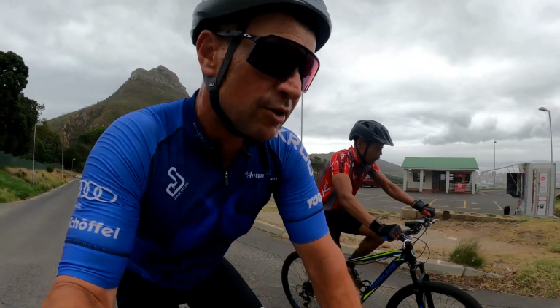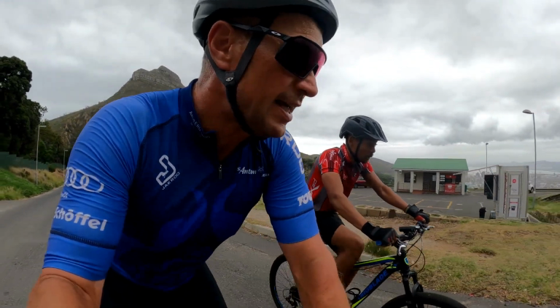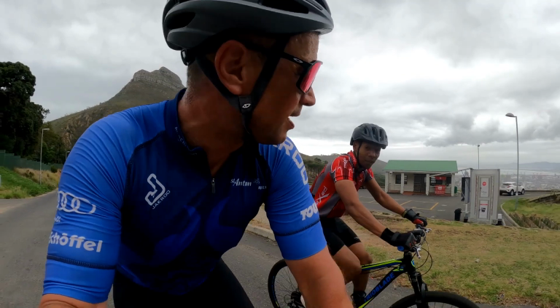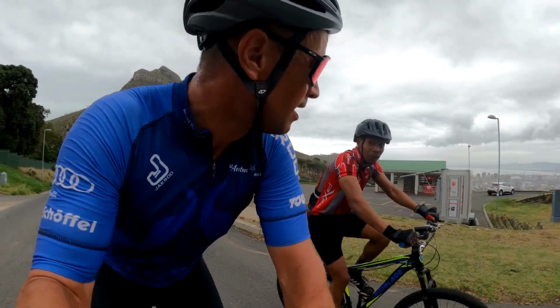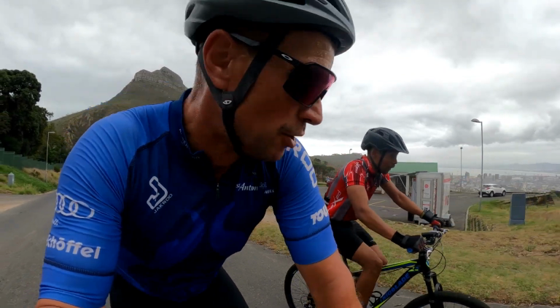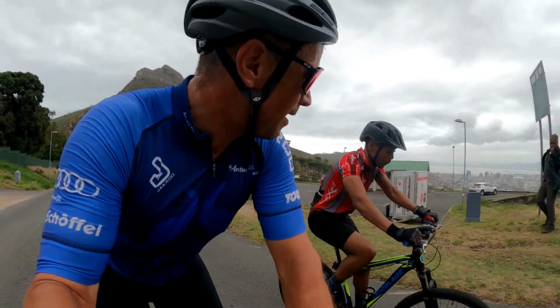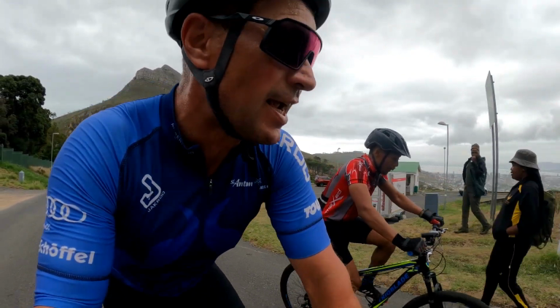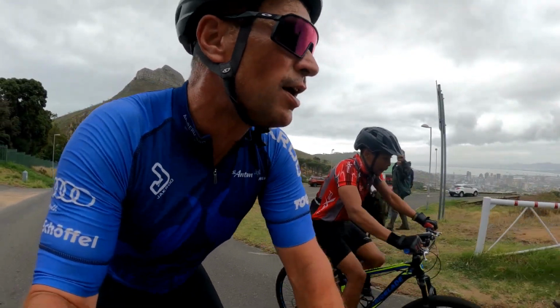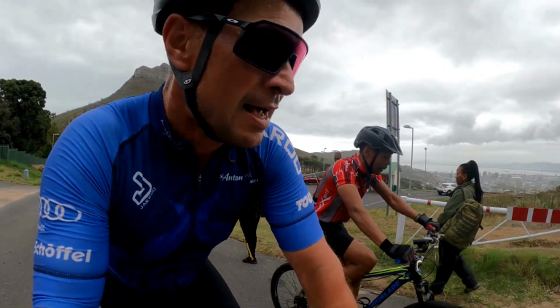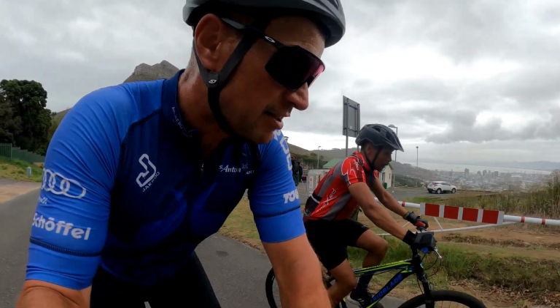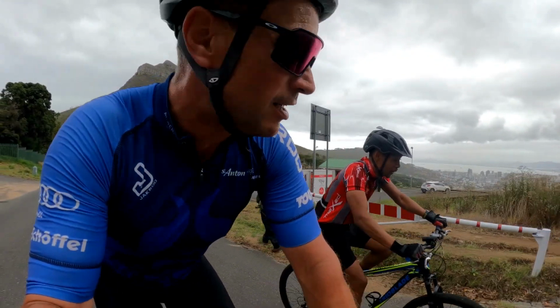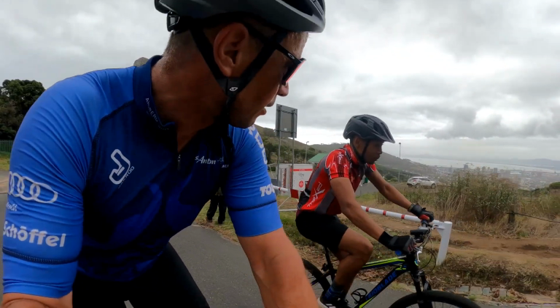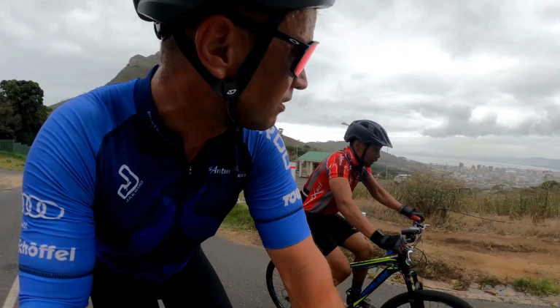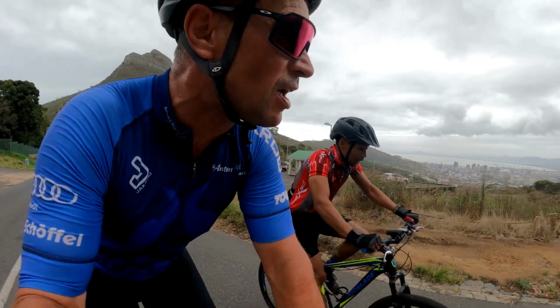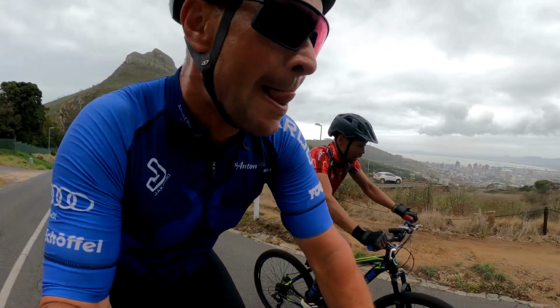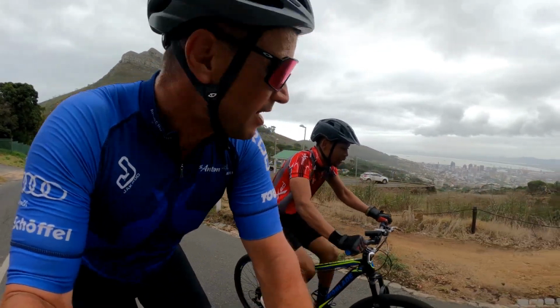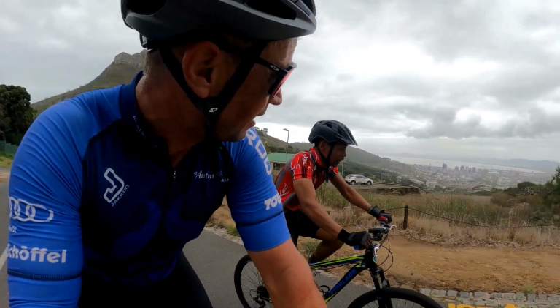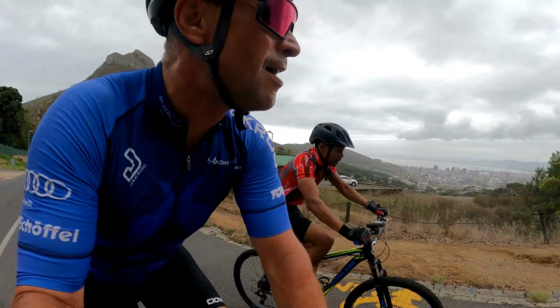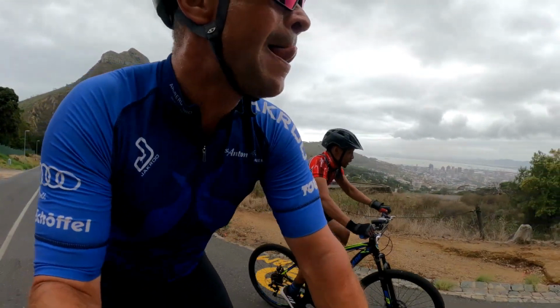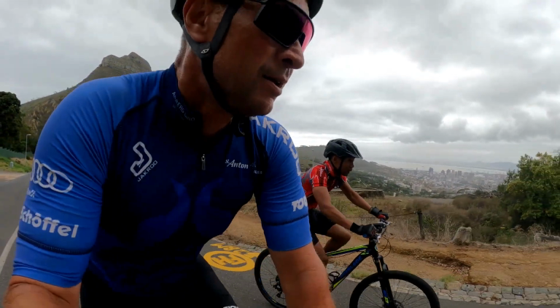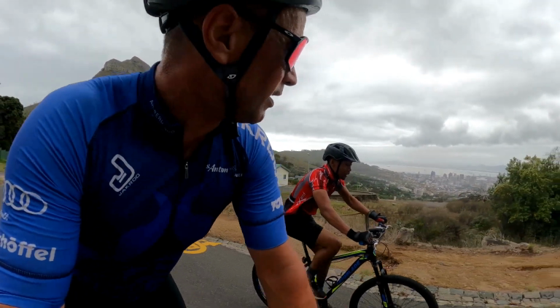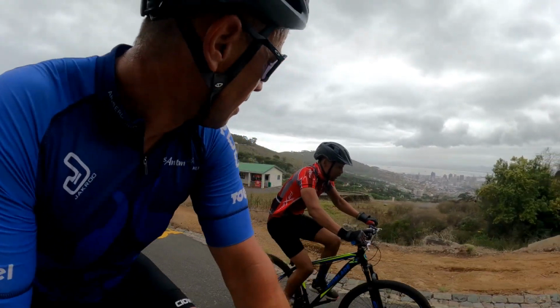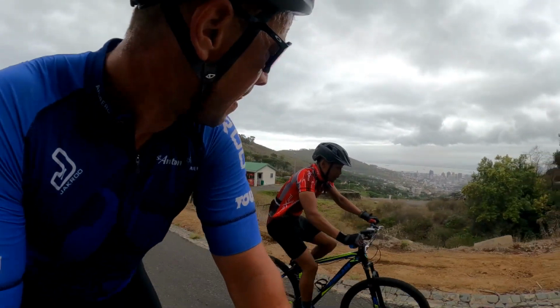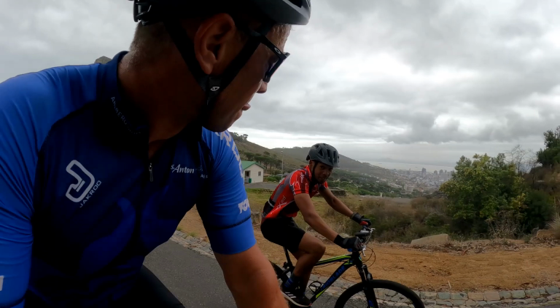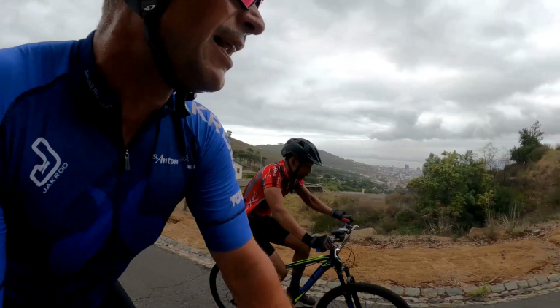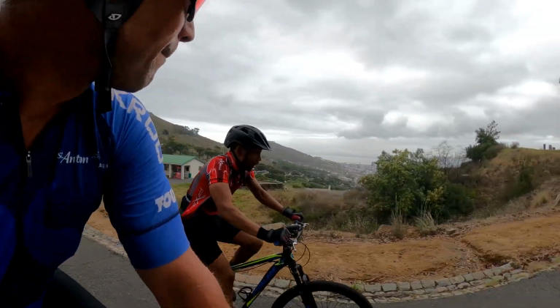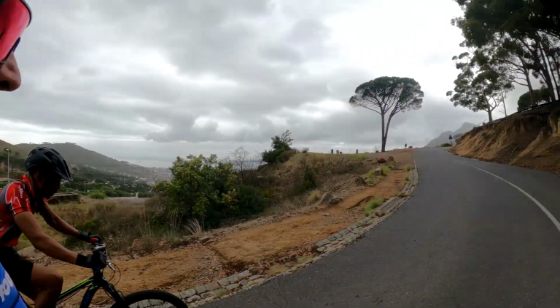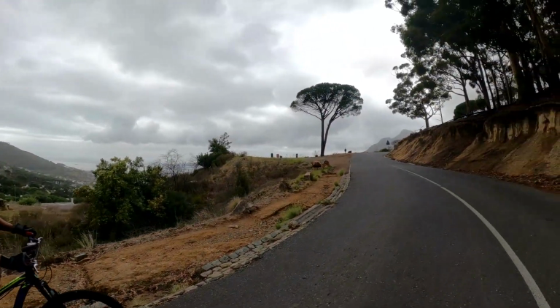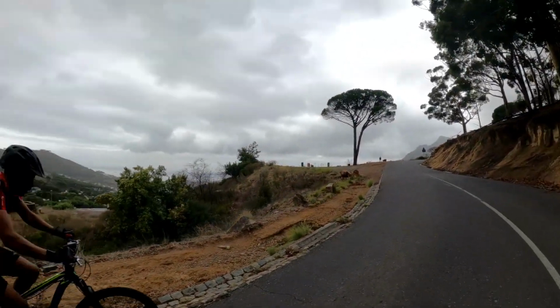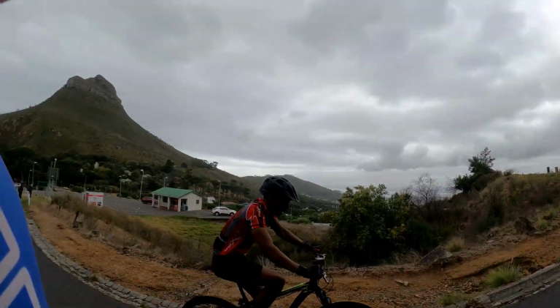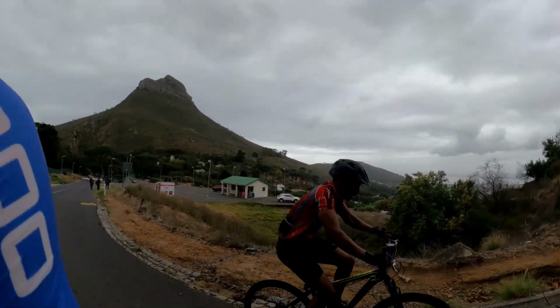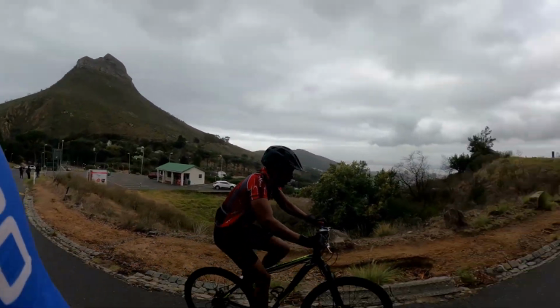In case you missed the Cape Town Cycle Tour, despite the roads being closed, you still can cycle. There are a lot of open spaces — up here, up Signal Hill, the Glen.